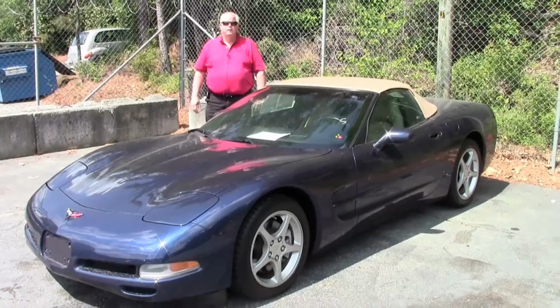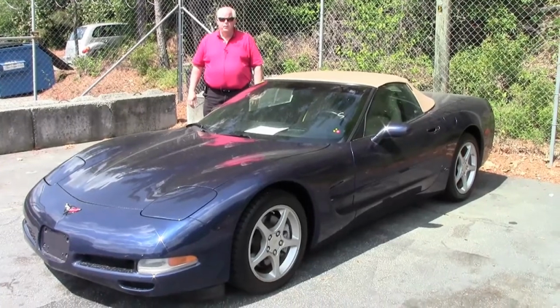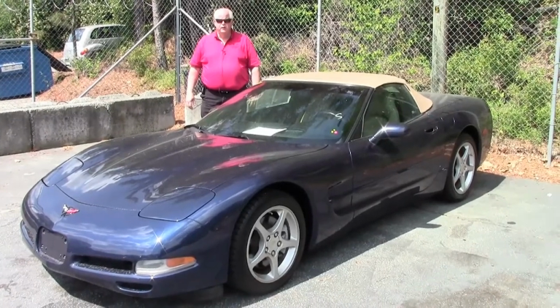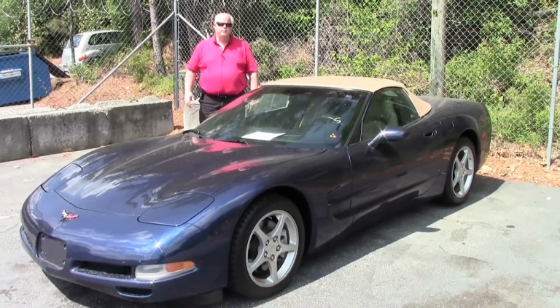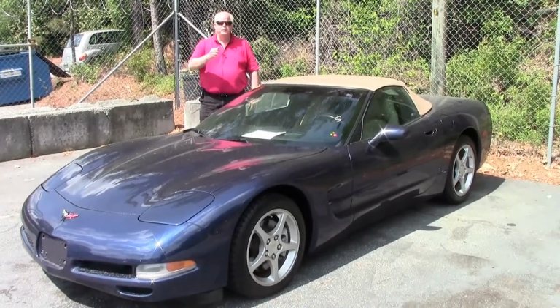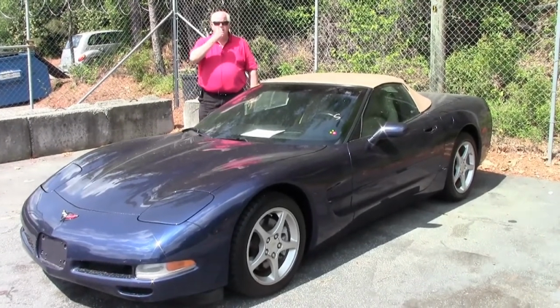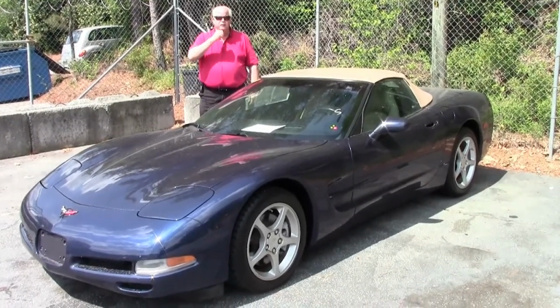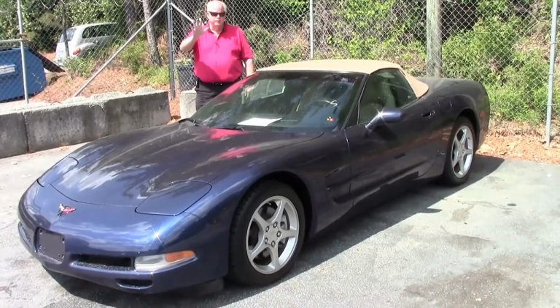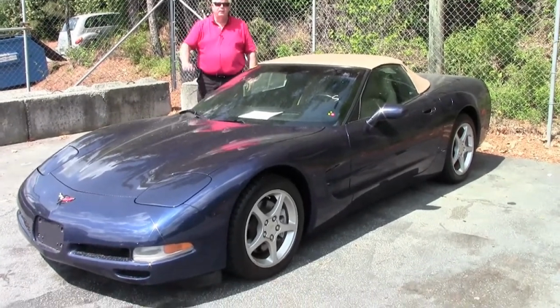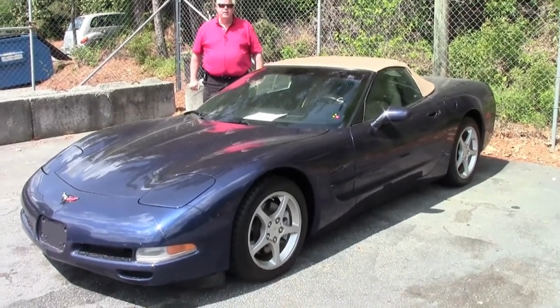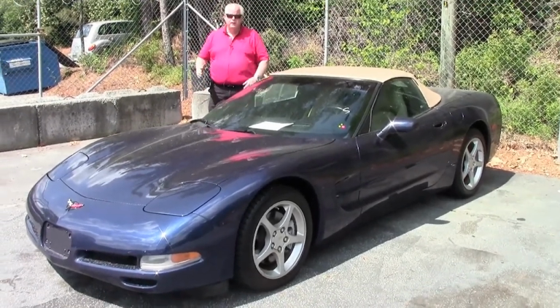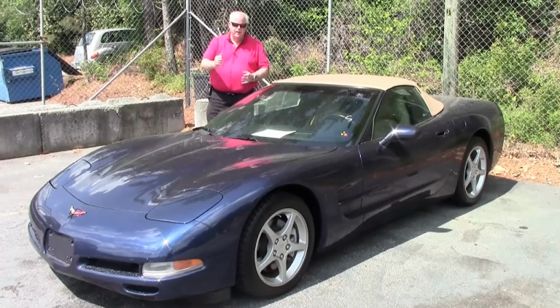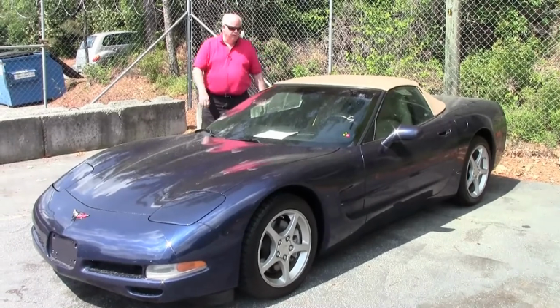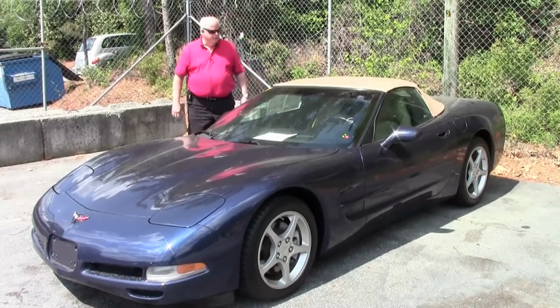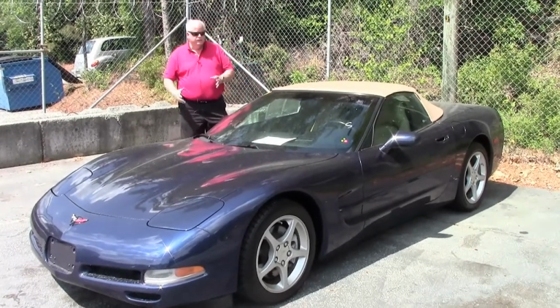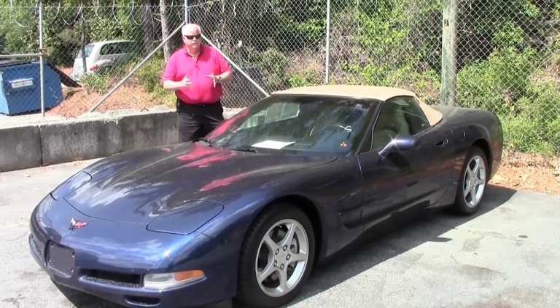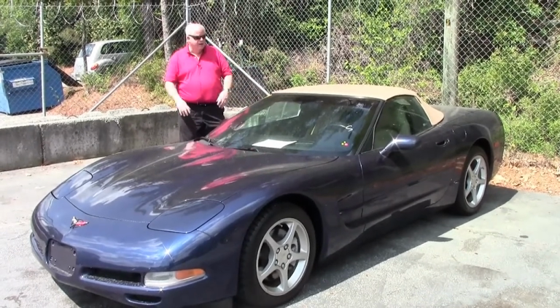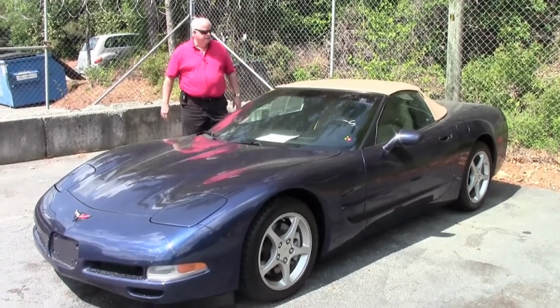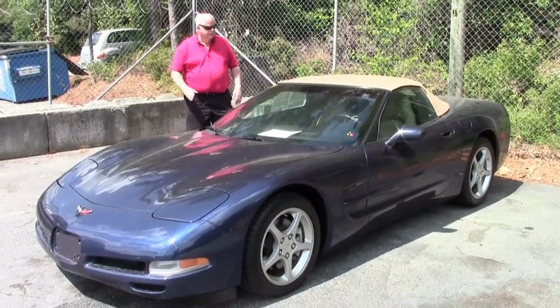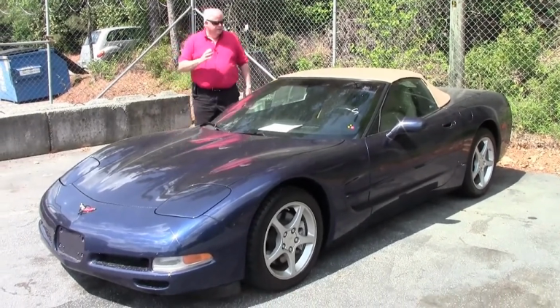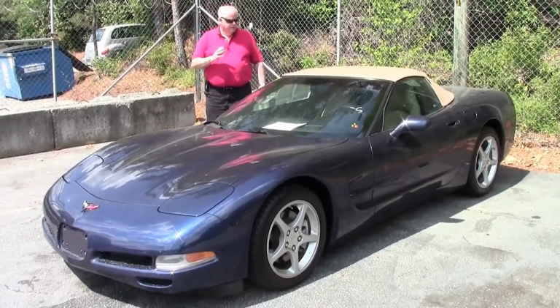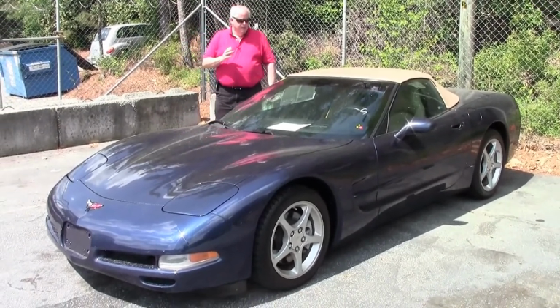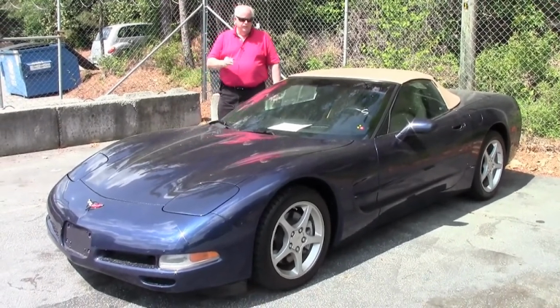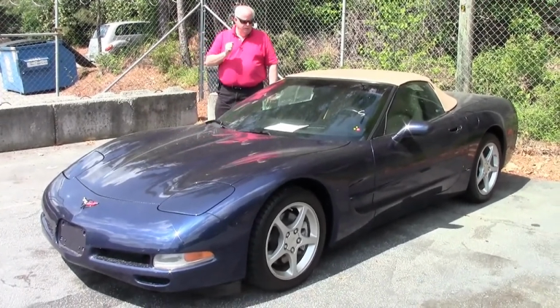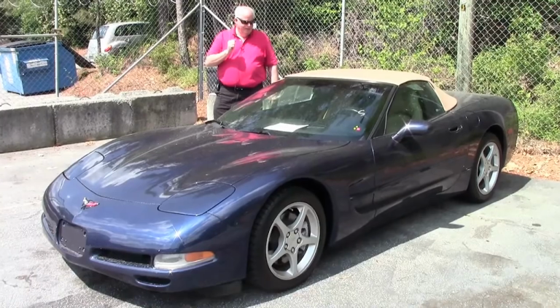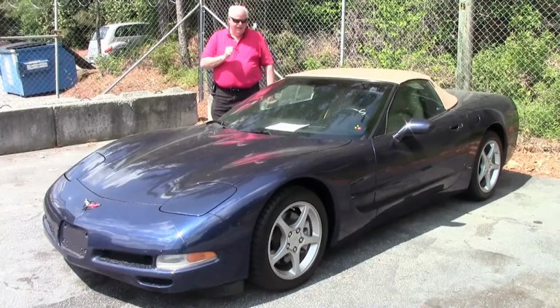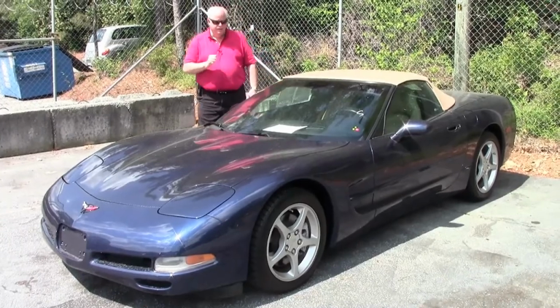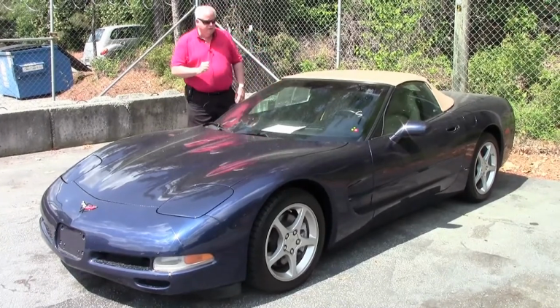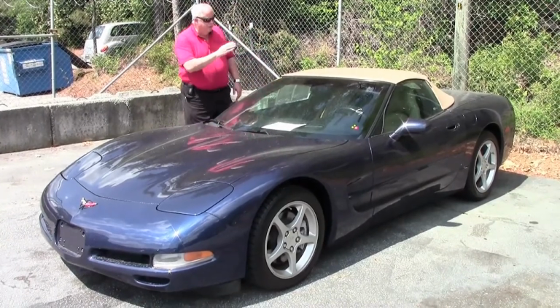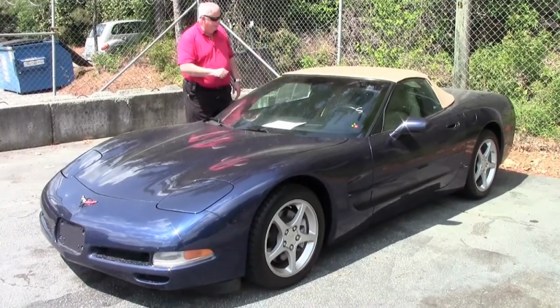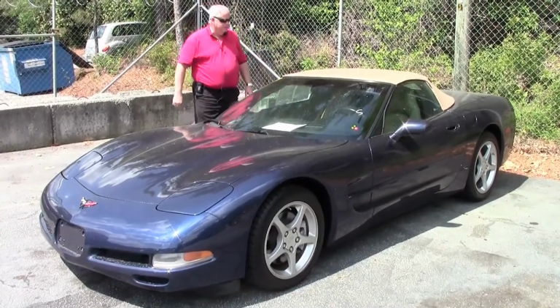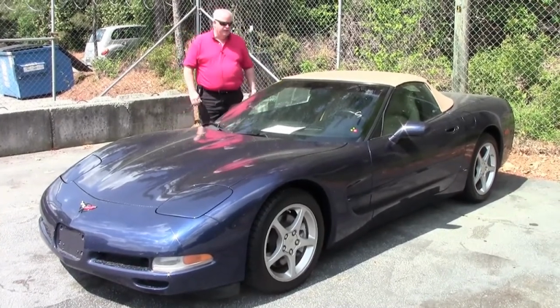Hello boys and girls. Welcome to Bivet Atlanta, Georgia. I'm Rick Engel. Today I'm going to quickly show you this 2000 navy blue light oak interior convertible that we just got in.